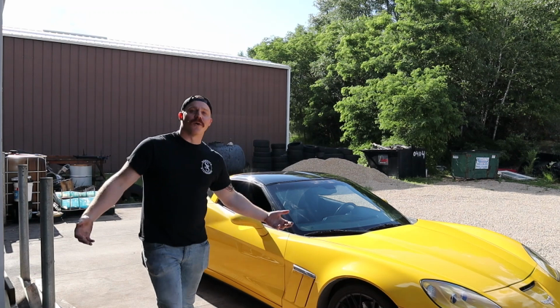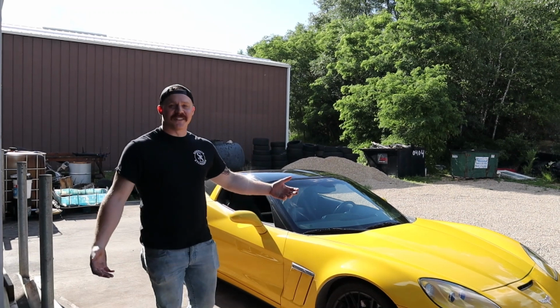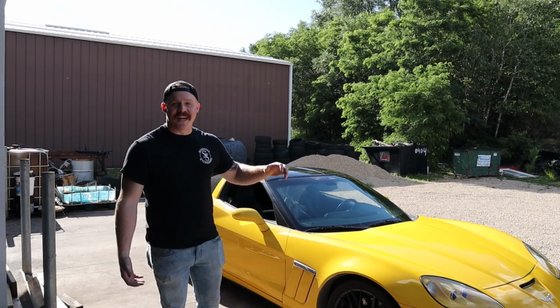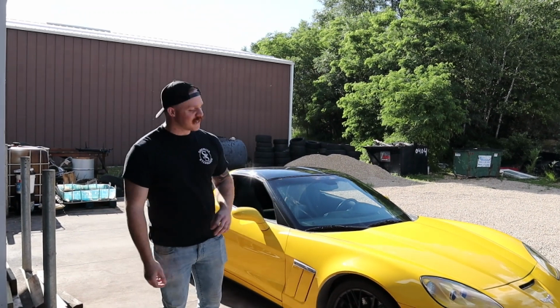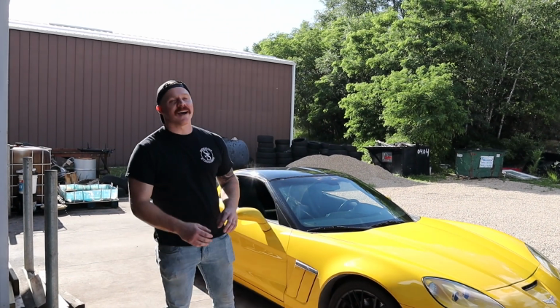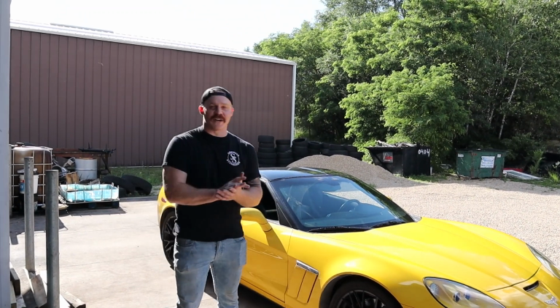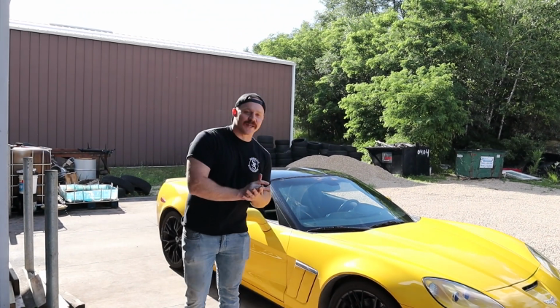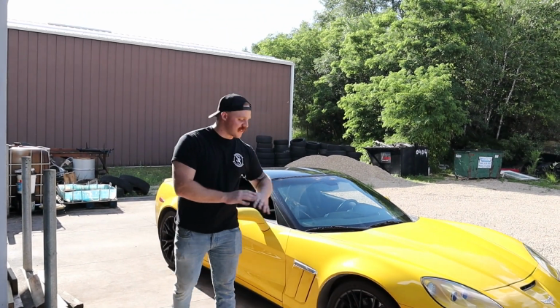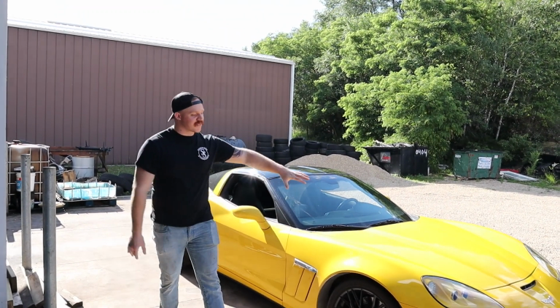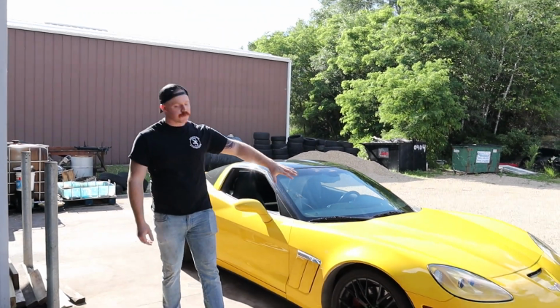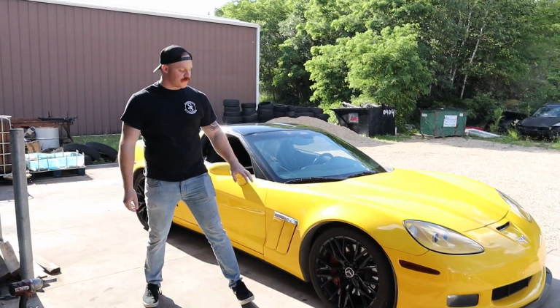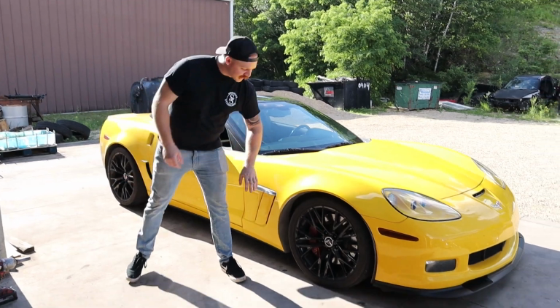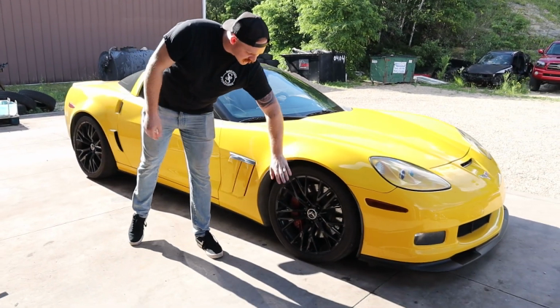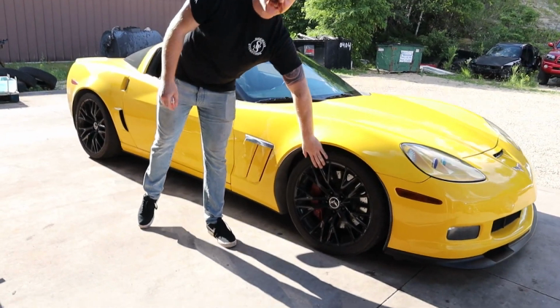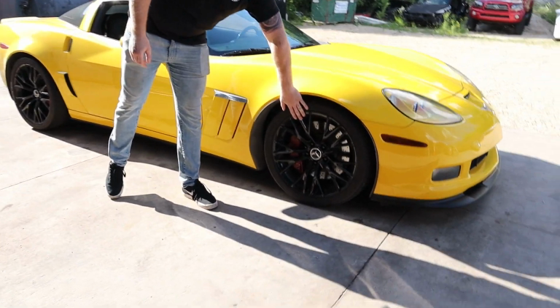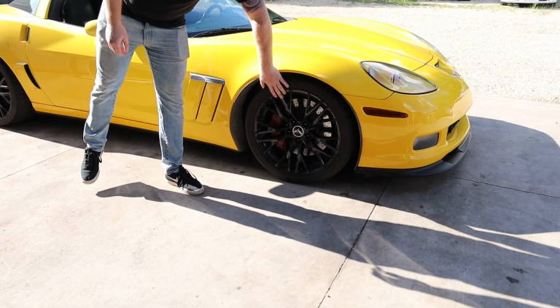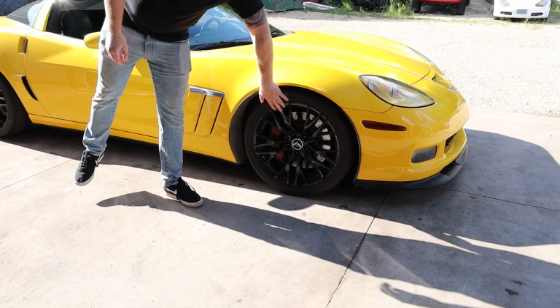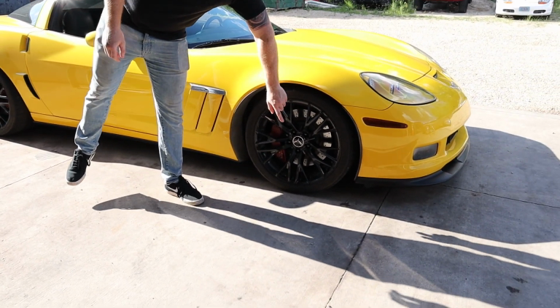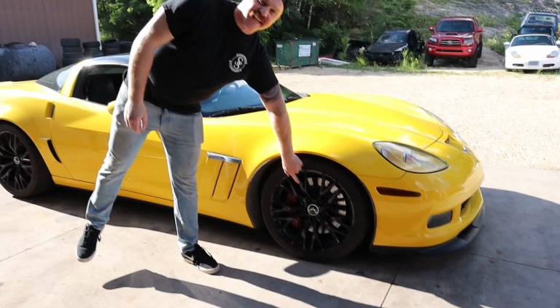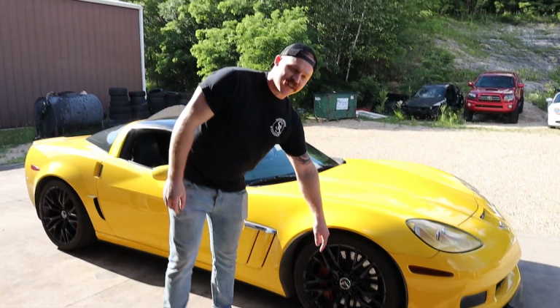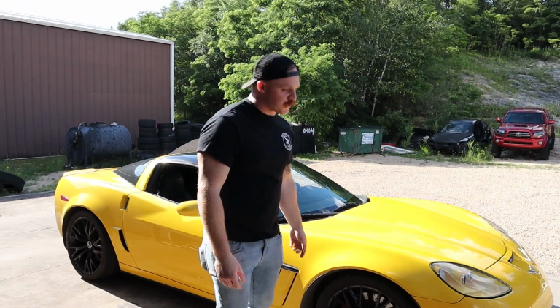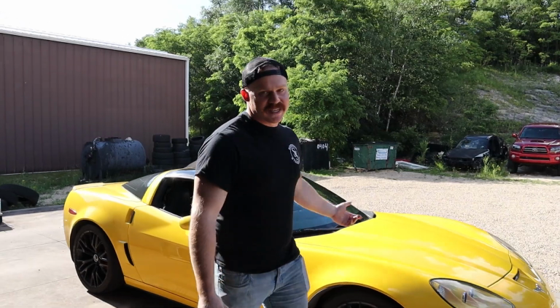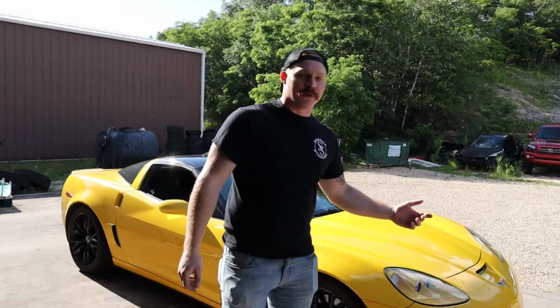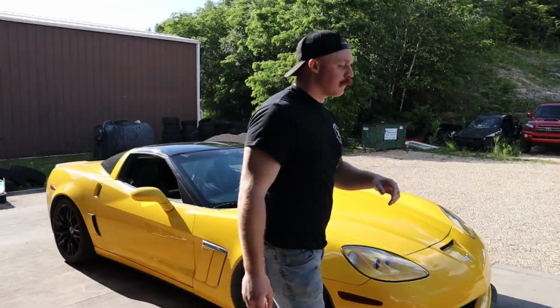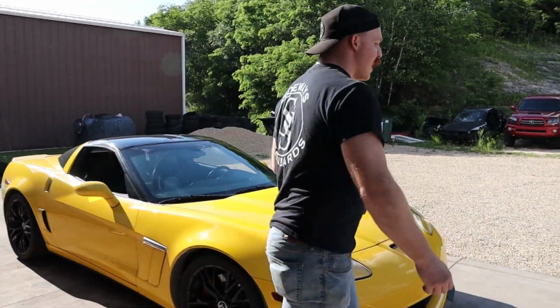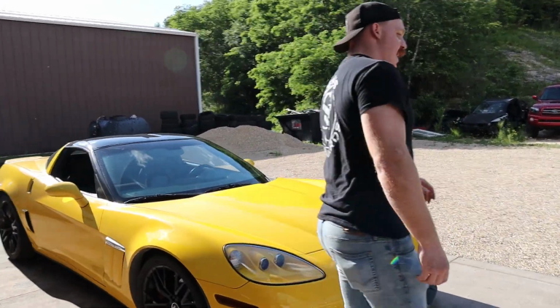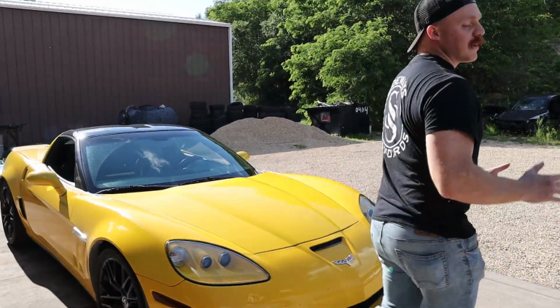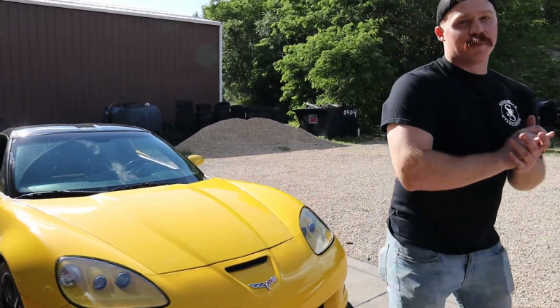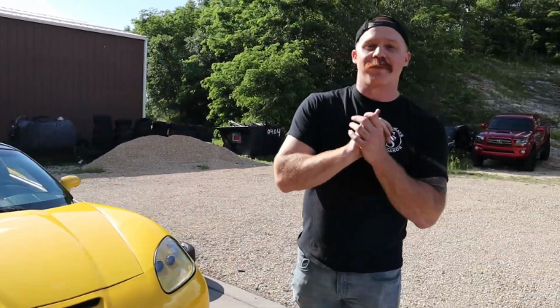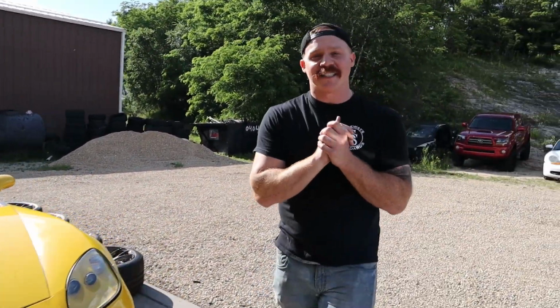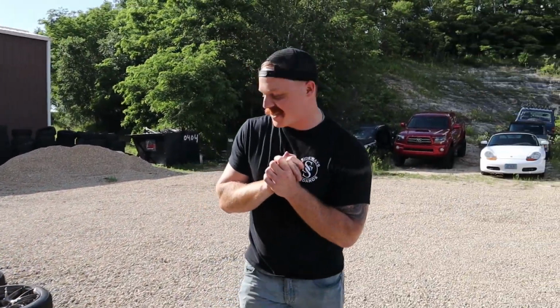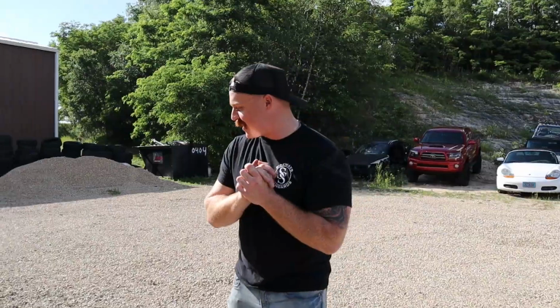Welcome back to the channel. Today I'm very excited because the C6 Grand Sport is finally going to get some new shoes. Getting rid of the stock C7 Z06 wheels that someone put on it, and going to be putting some hot Johnnies on this thing.